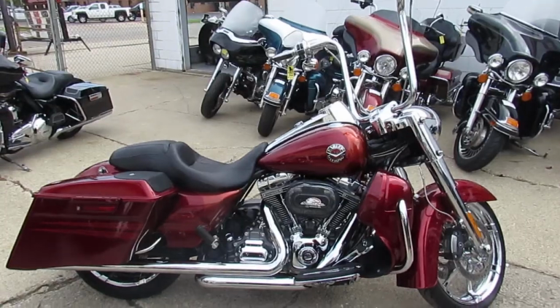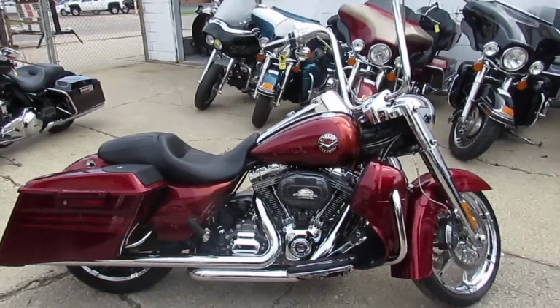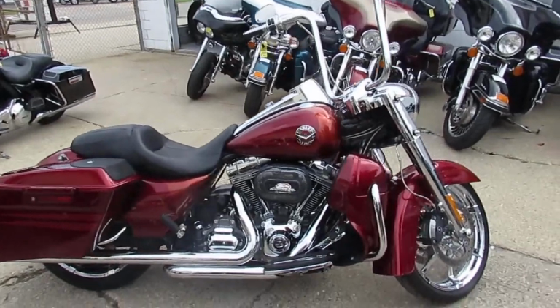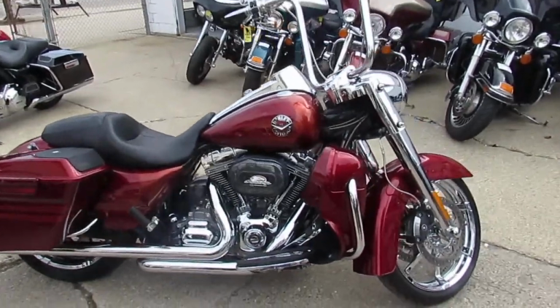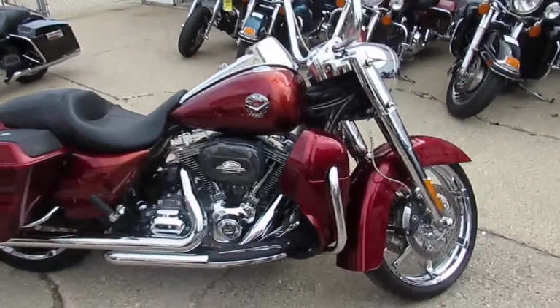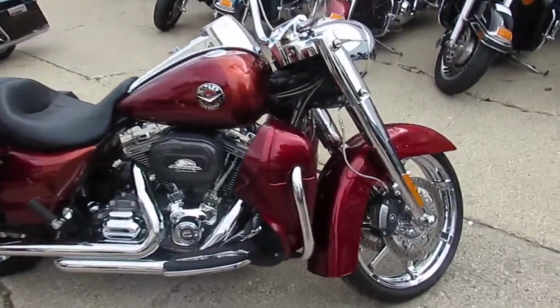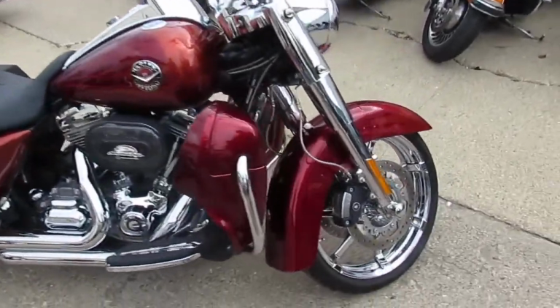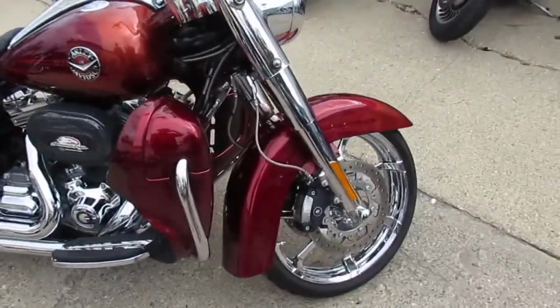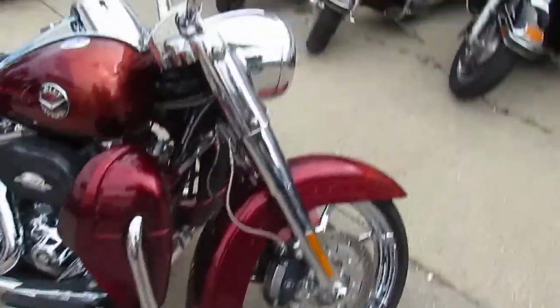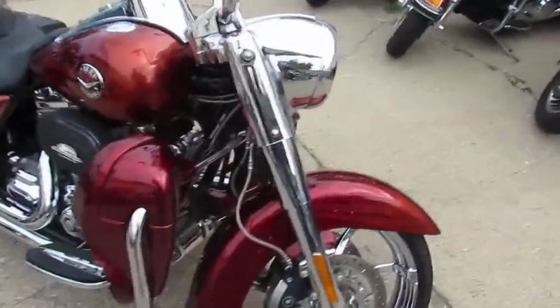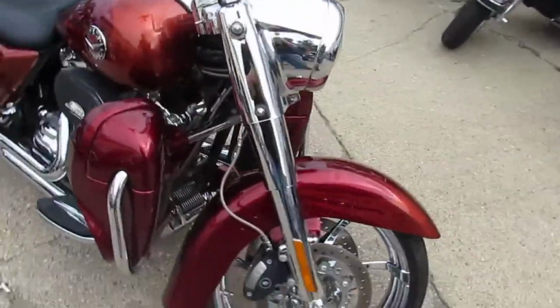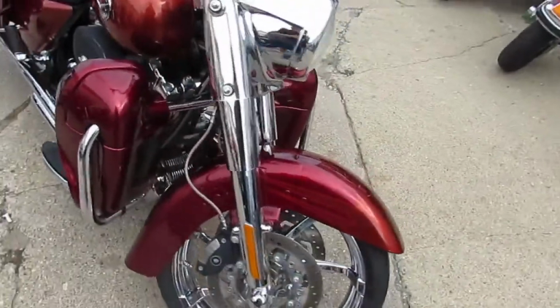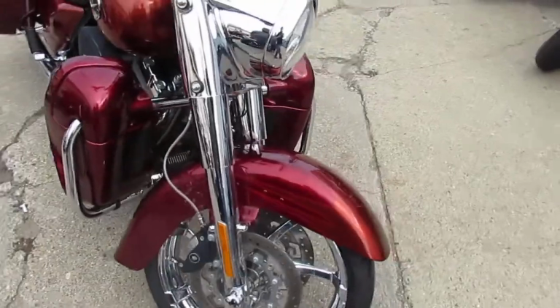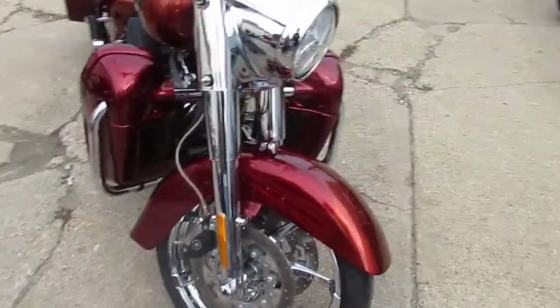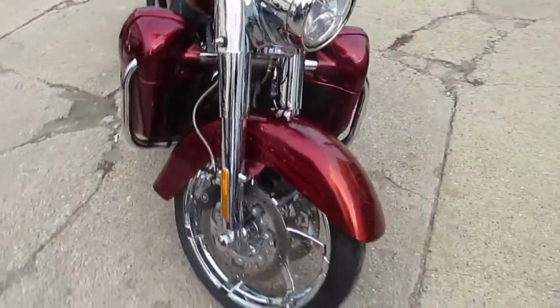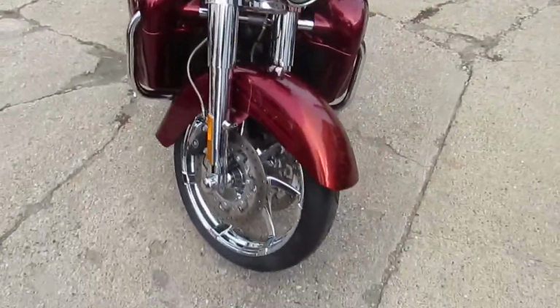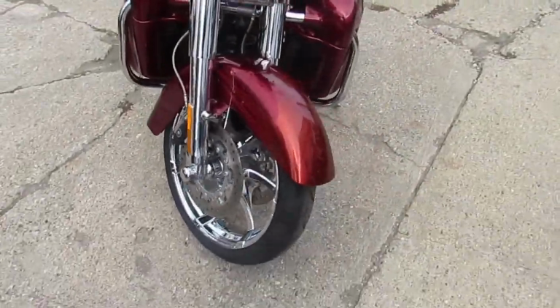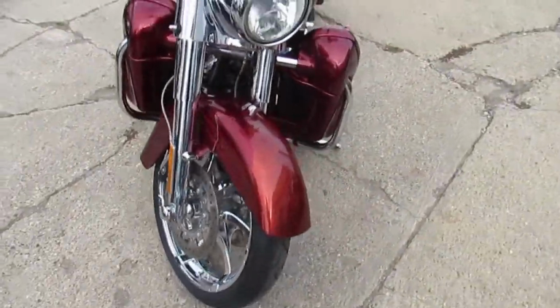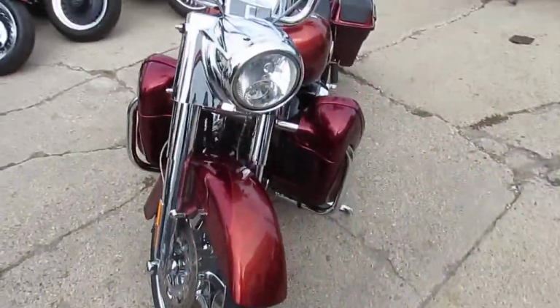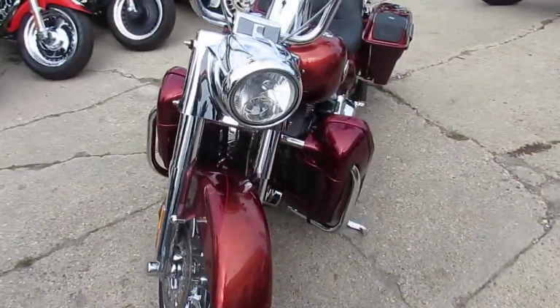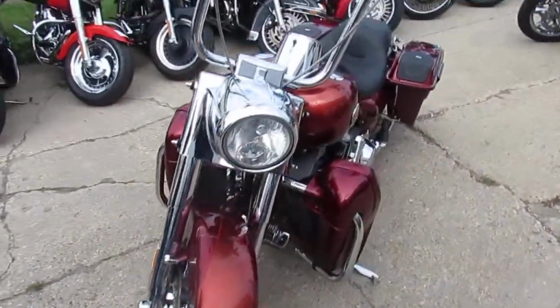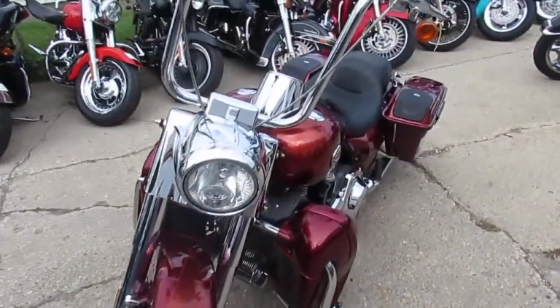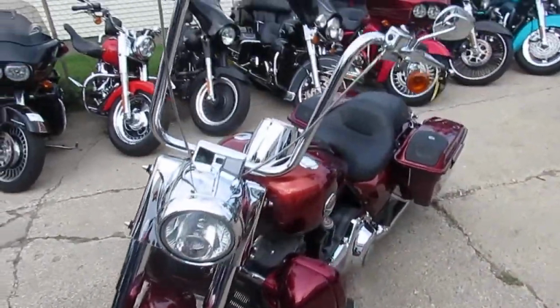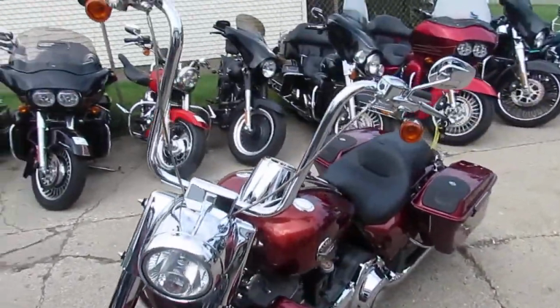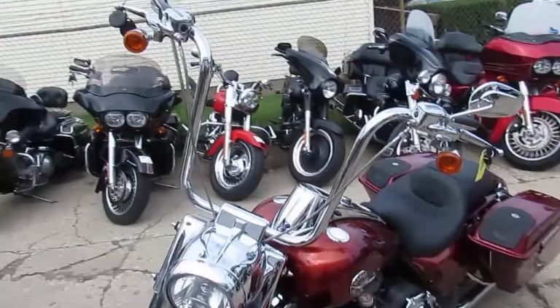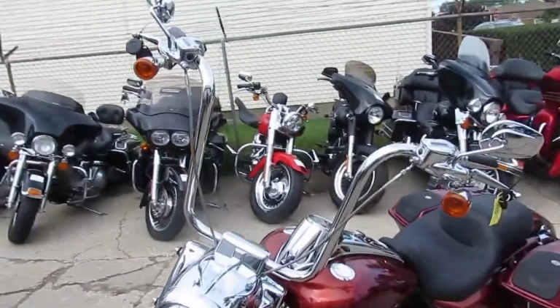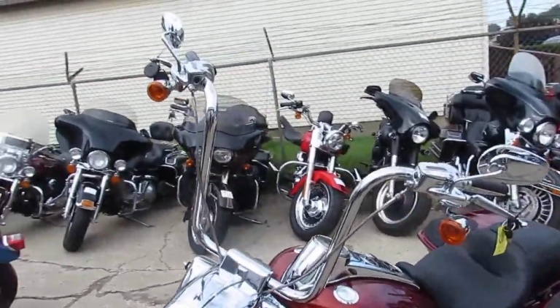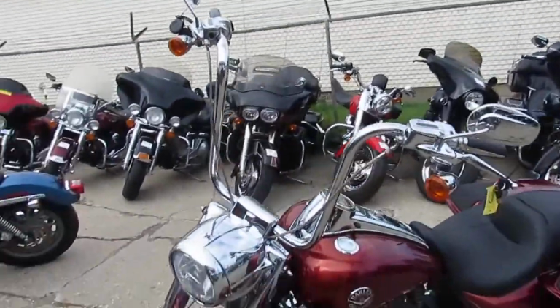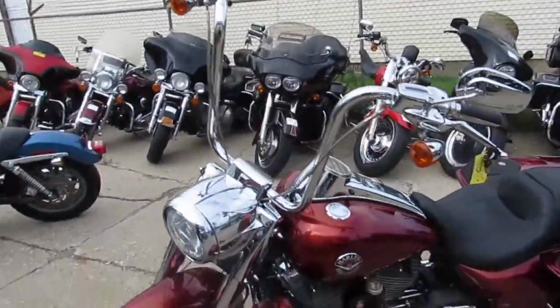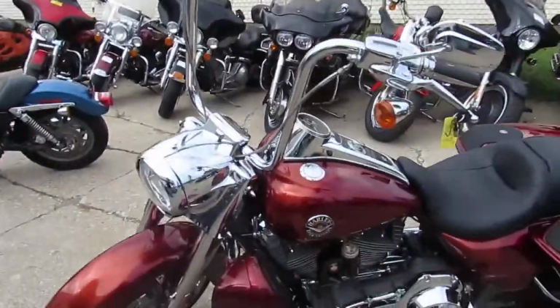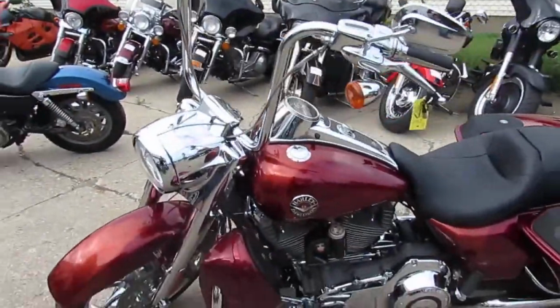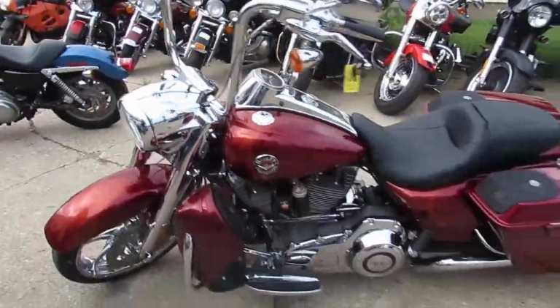Hey guys, it's ApprovalPowerSports.com here. We've got over 400 used Harleys in the showroom for sale. A really nice one here I'm going to show you today — a 2013 Harley Road King CVO Screamin' Eagle for sale, with all the extras guys.